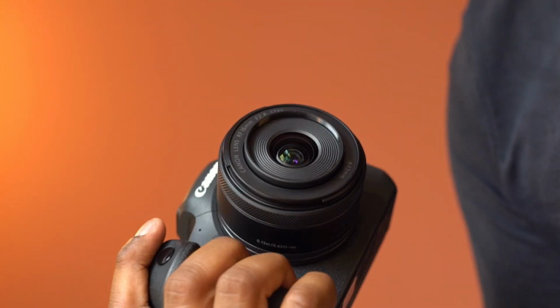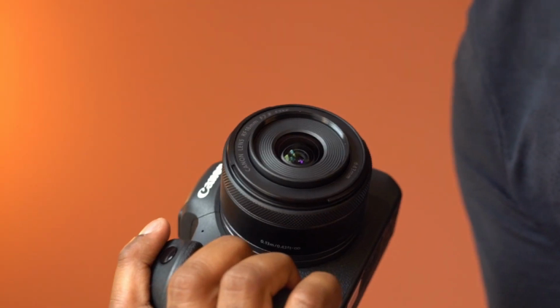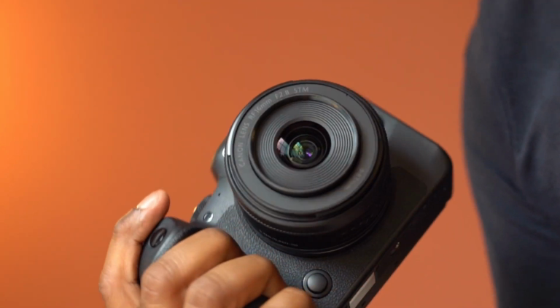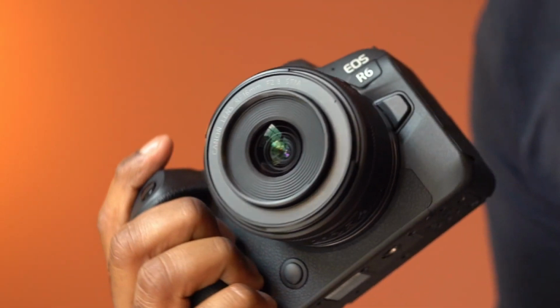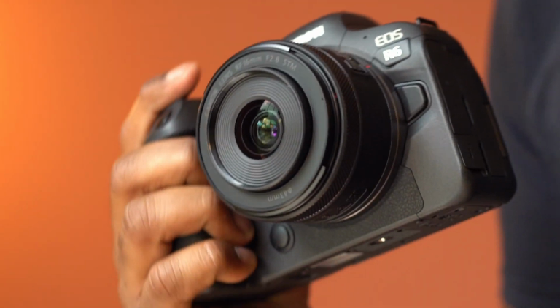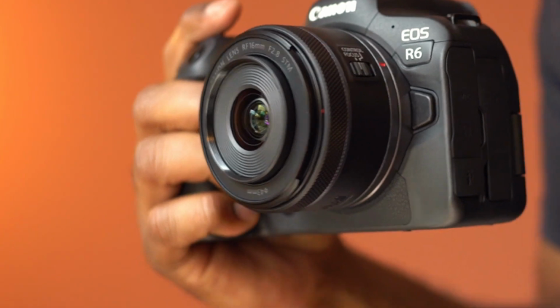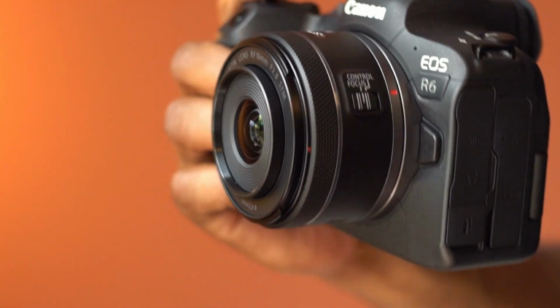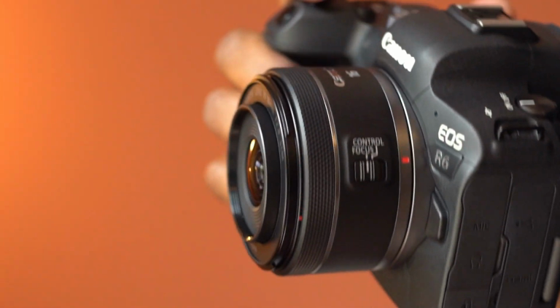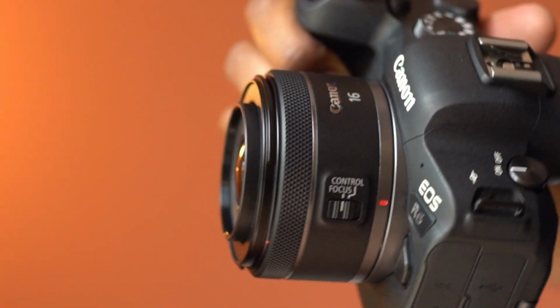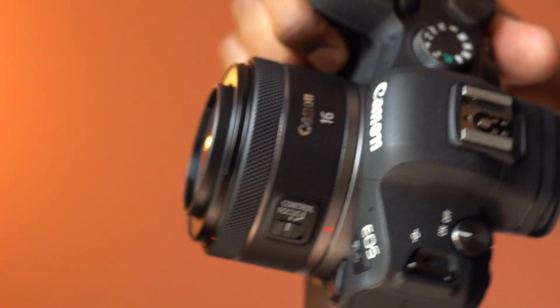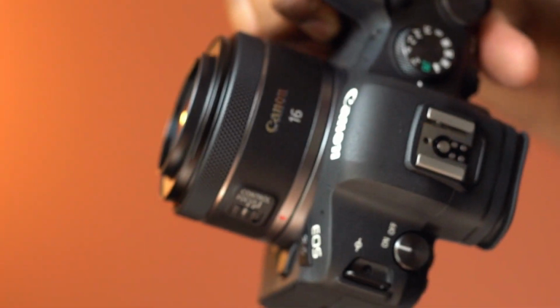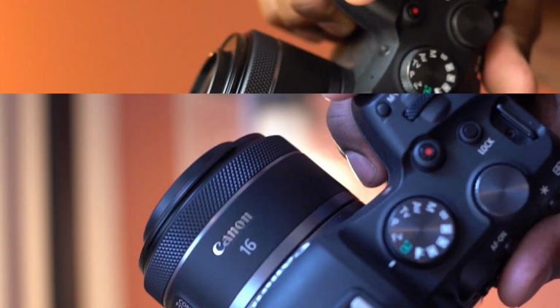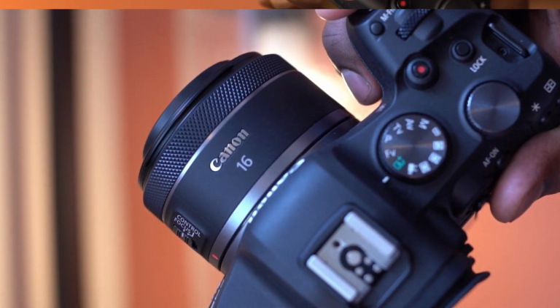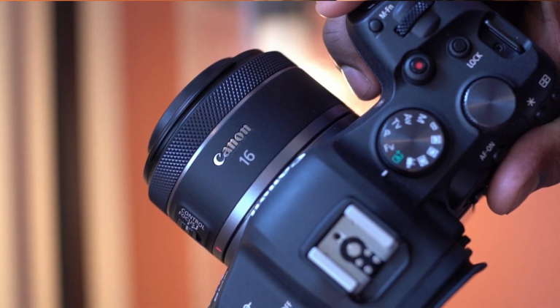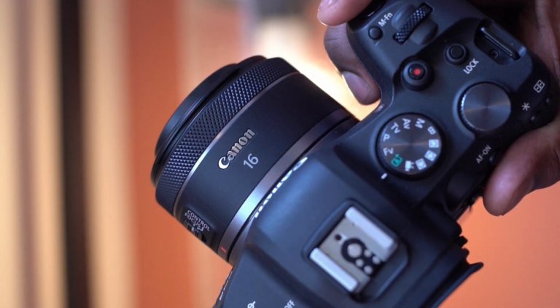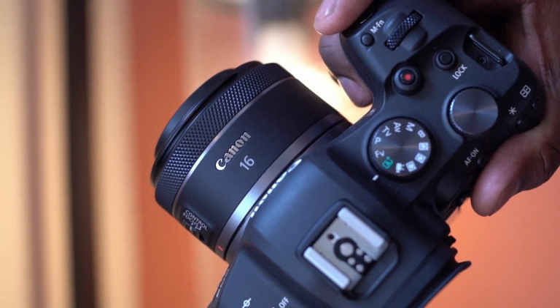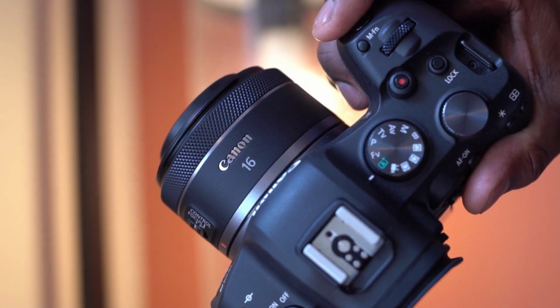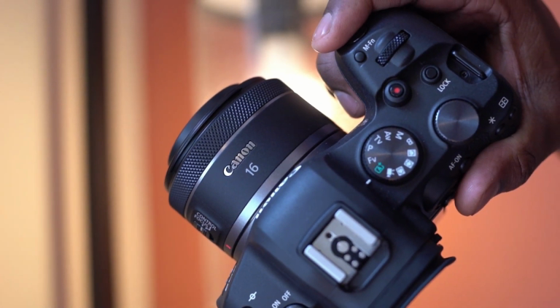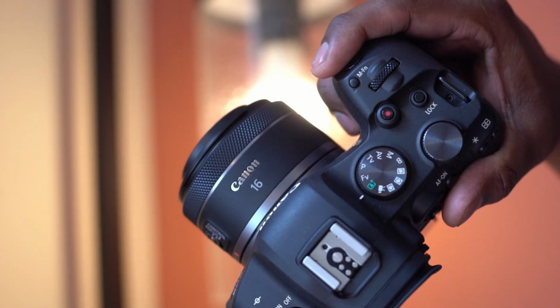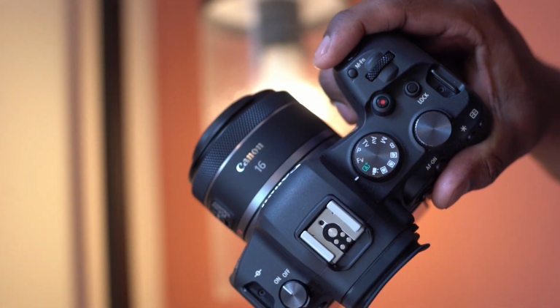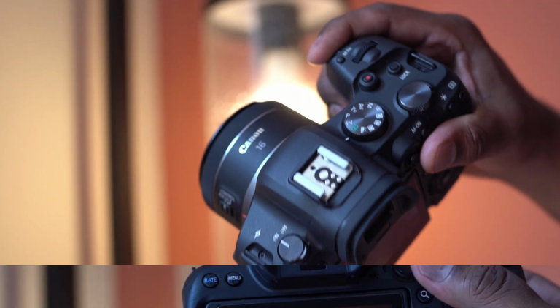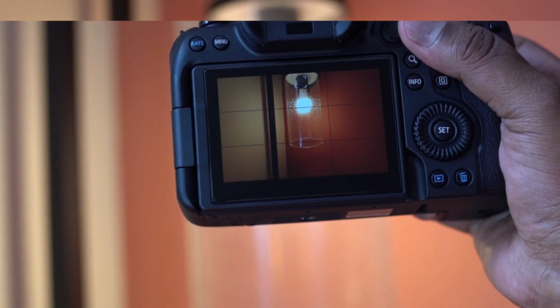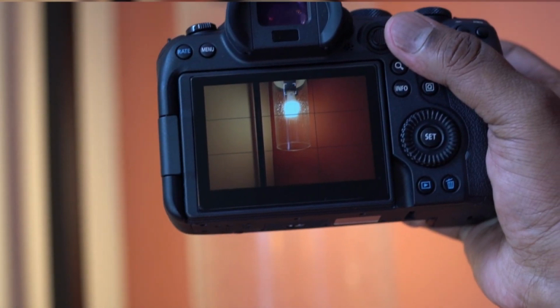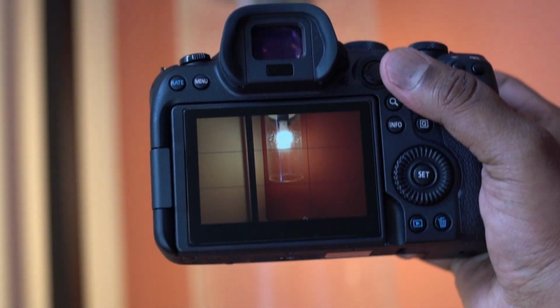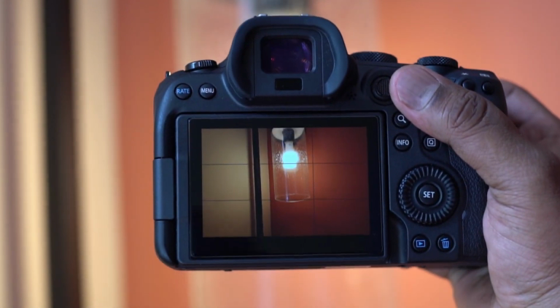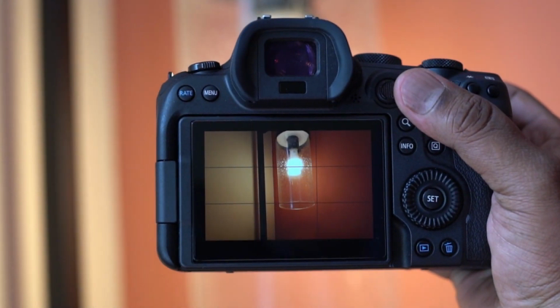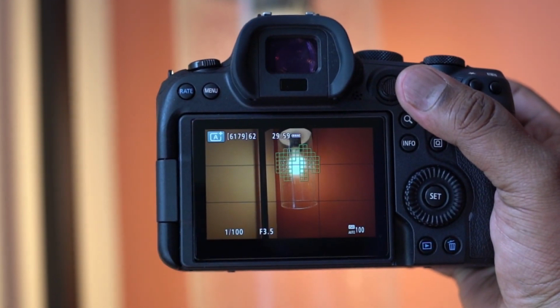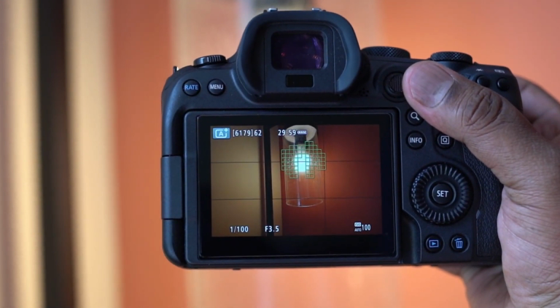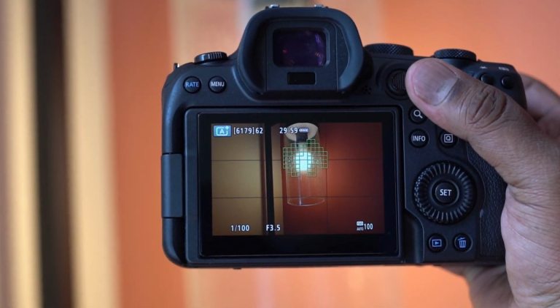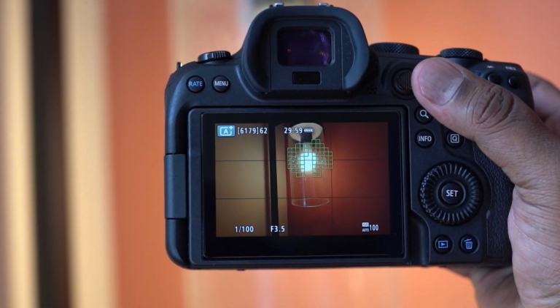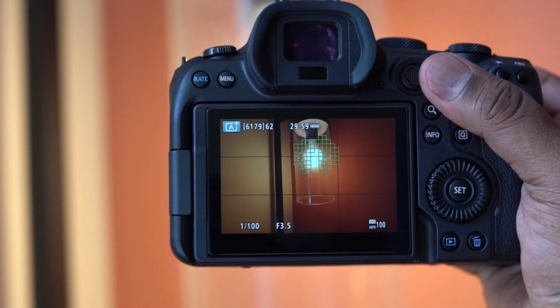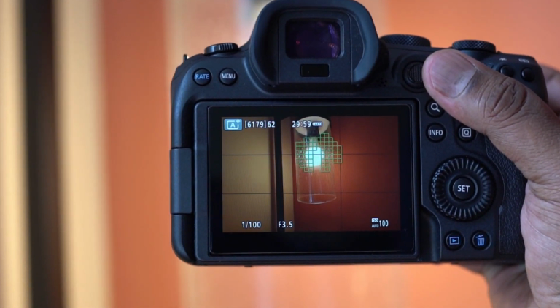This is not weather-sealed, but this looks to be very well constructed. This has a stepping motor for fast and quiet continuous autofocus.